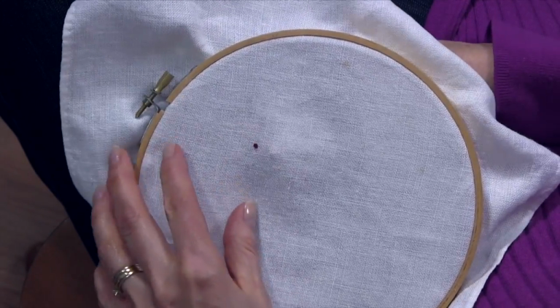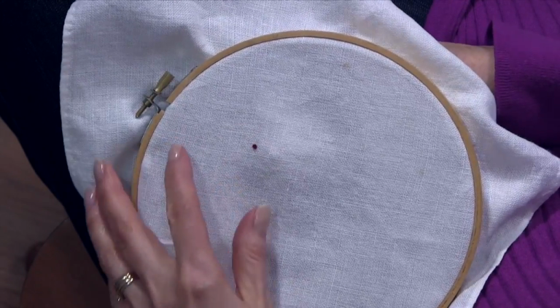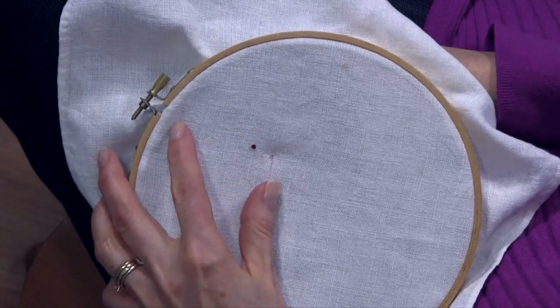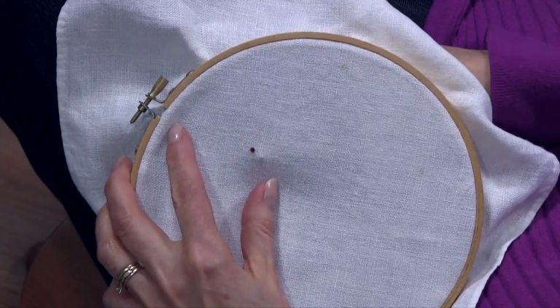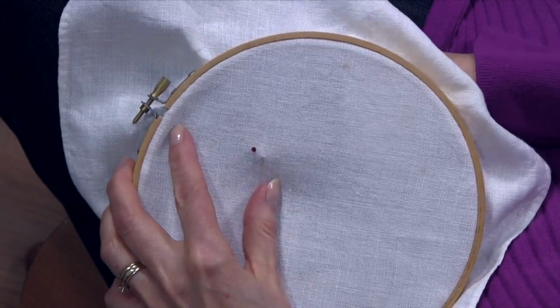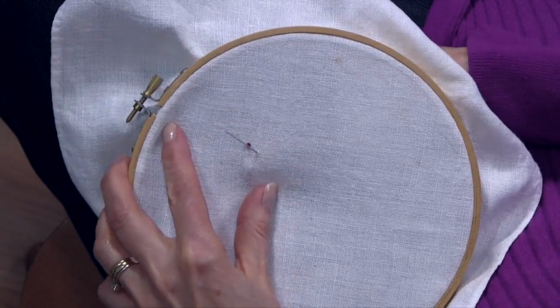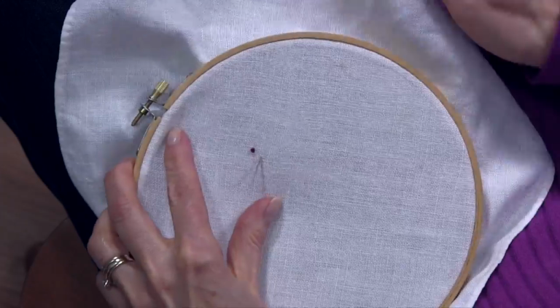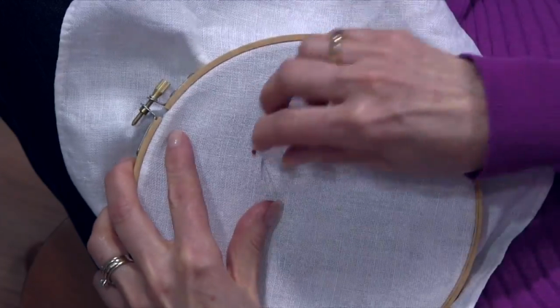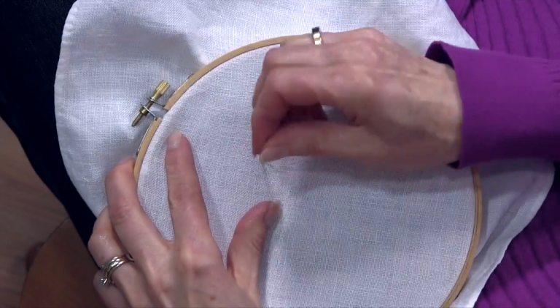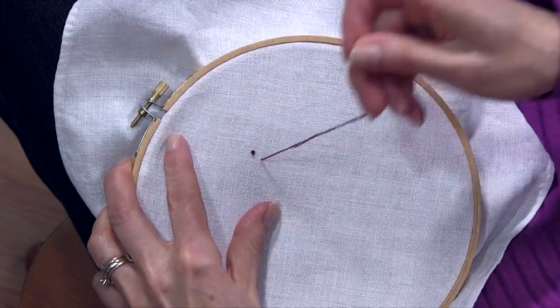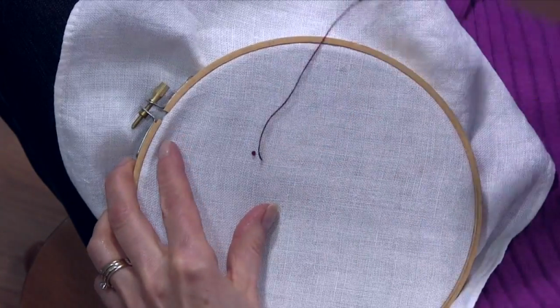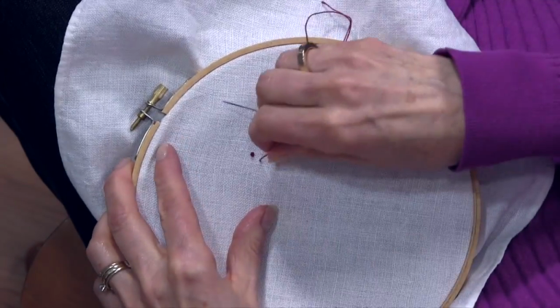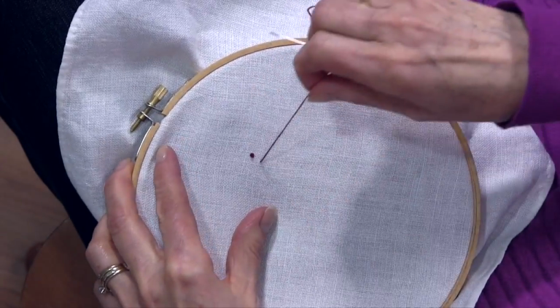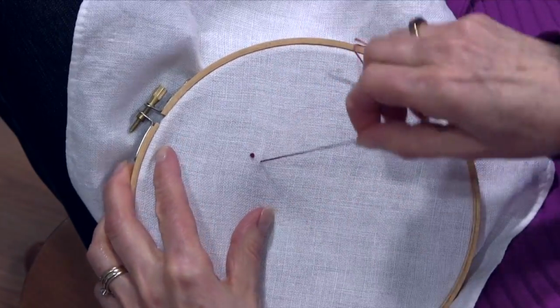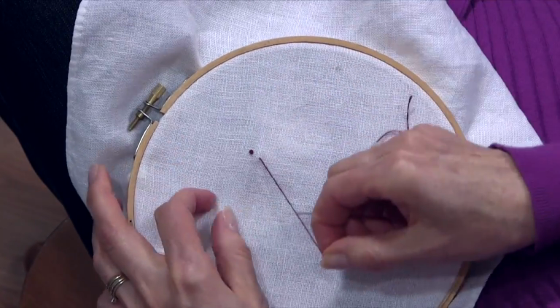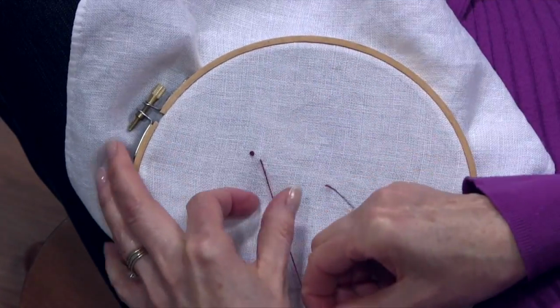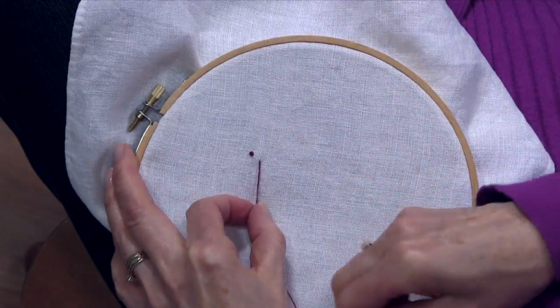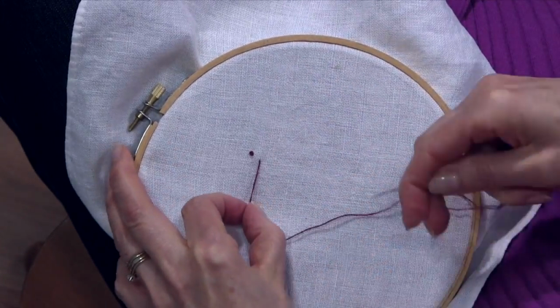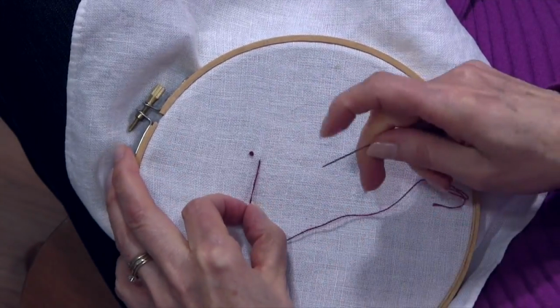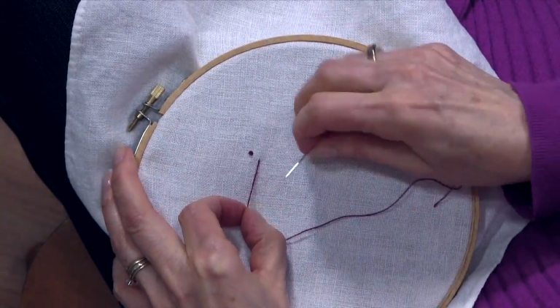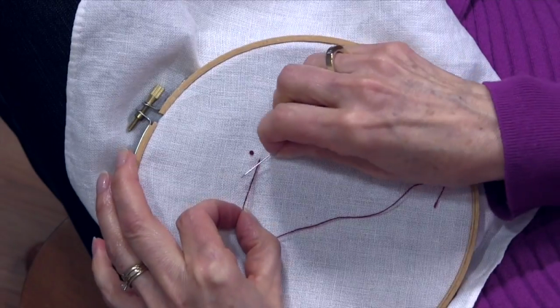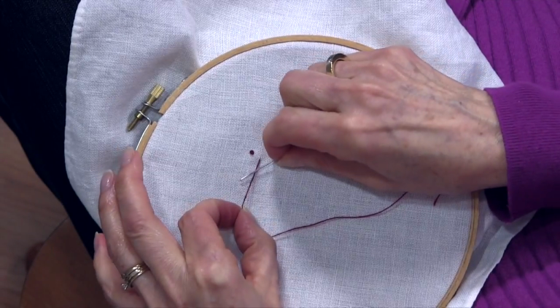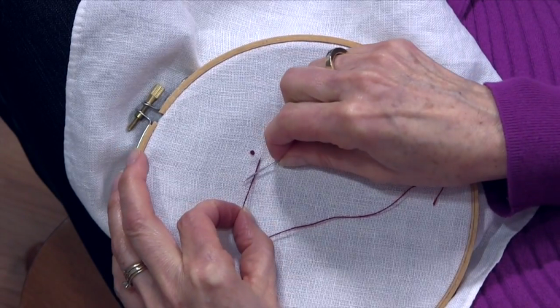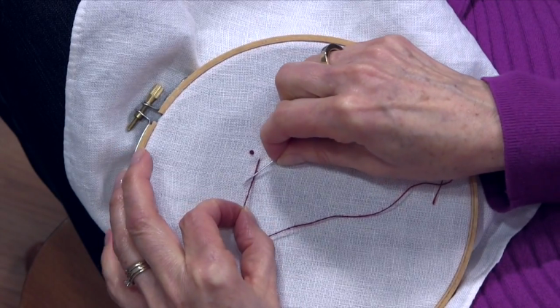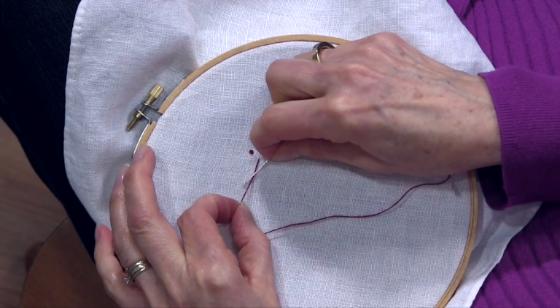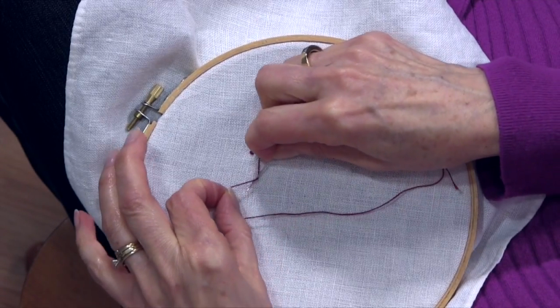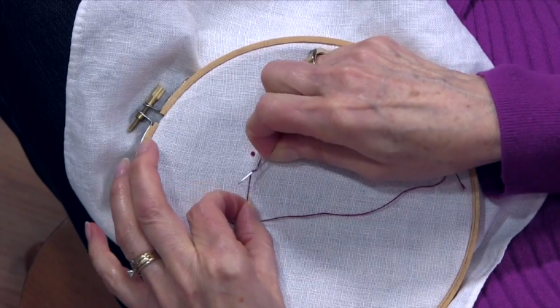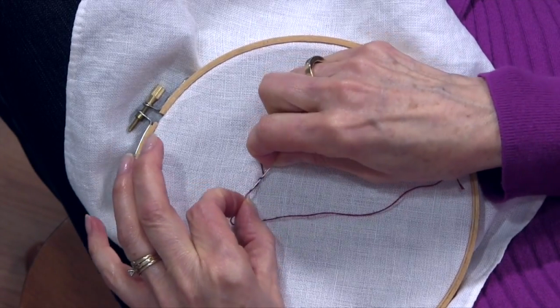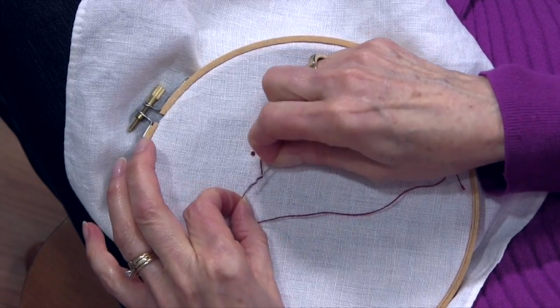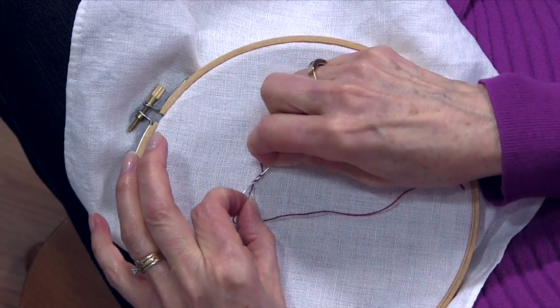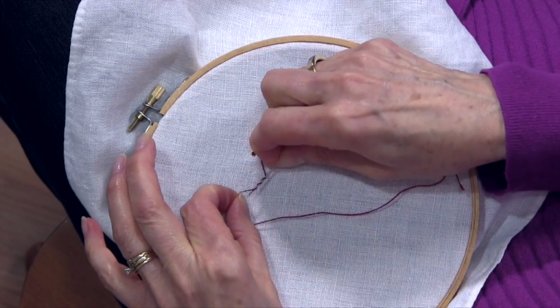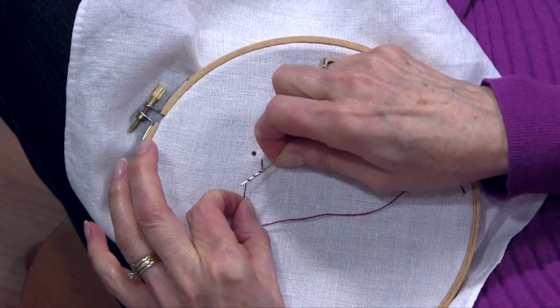So let's try again. Come up from underneath. Hold that thread off to the side. Lay your needle on top of the thread.